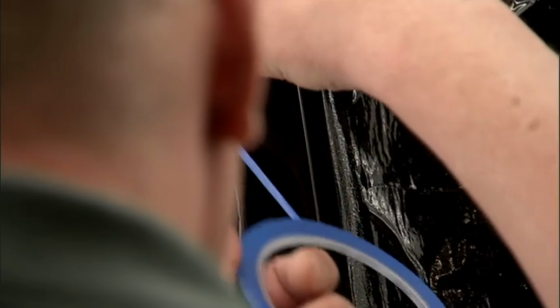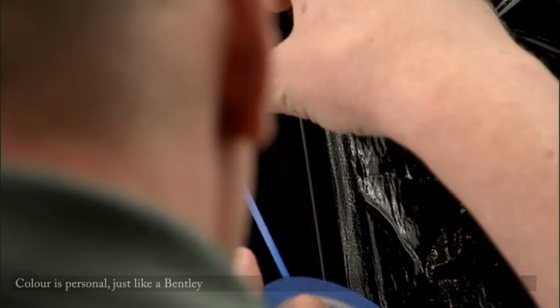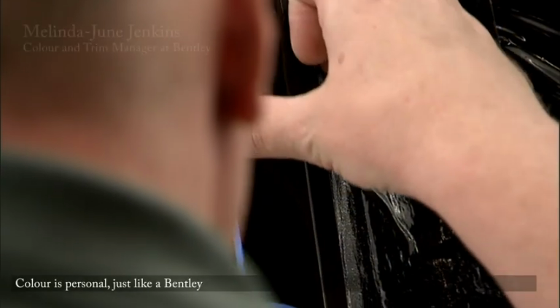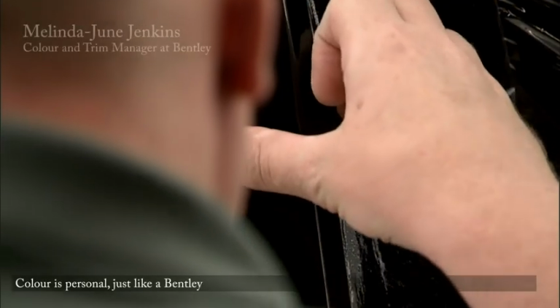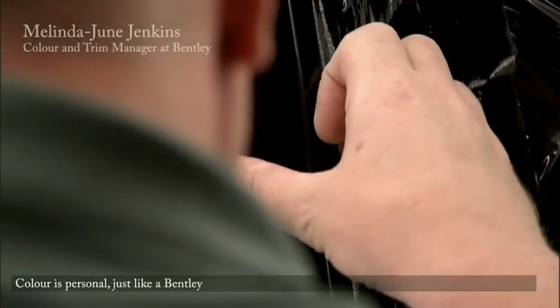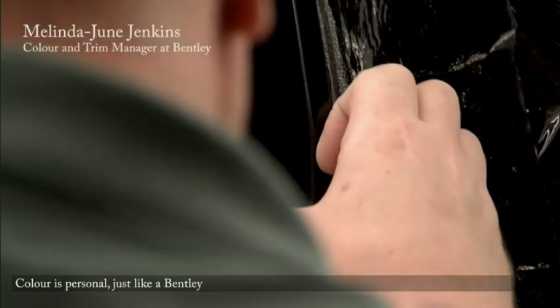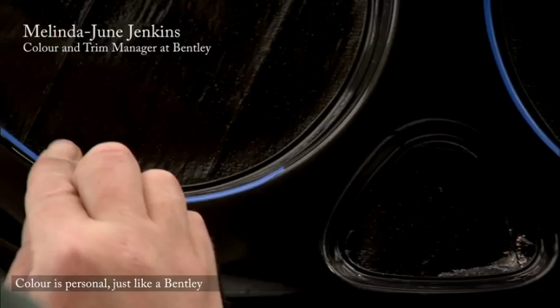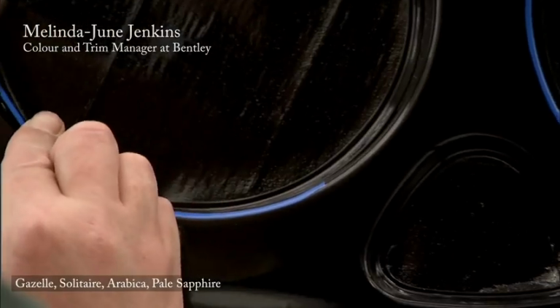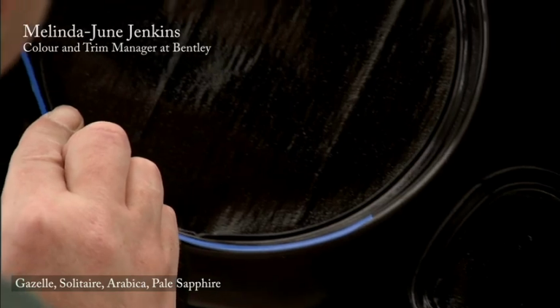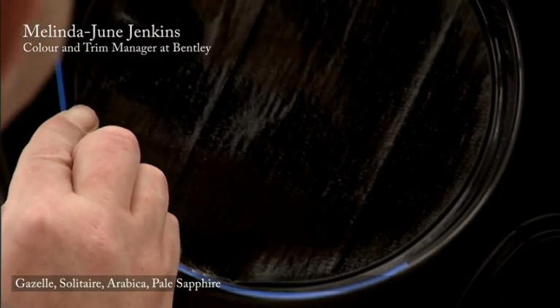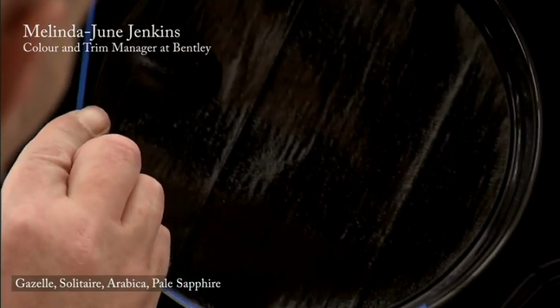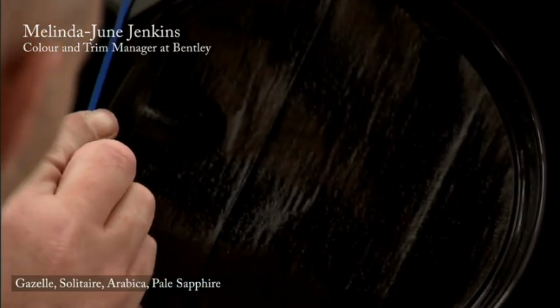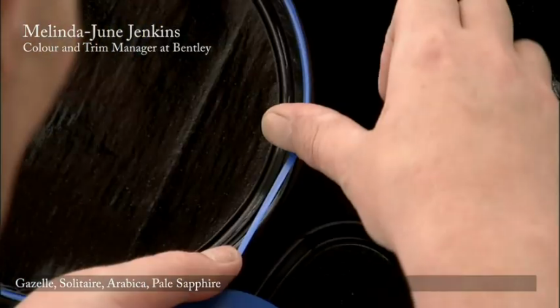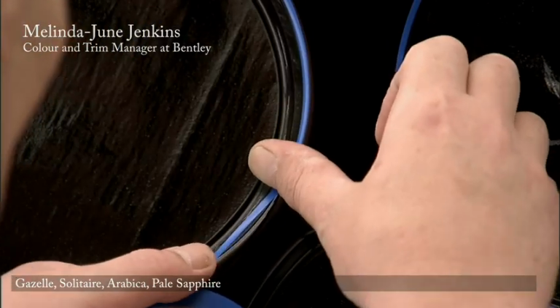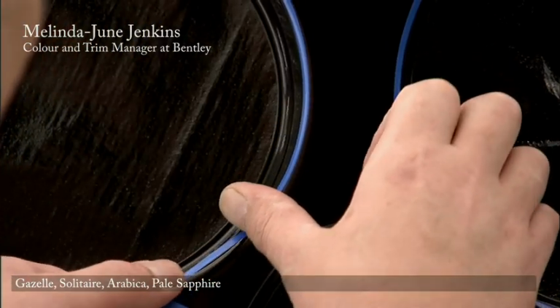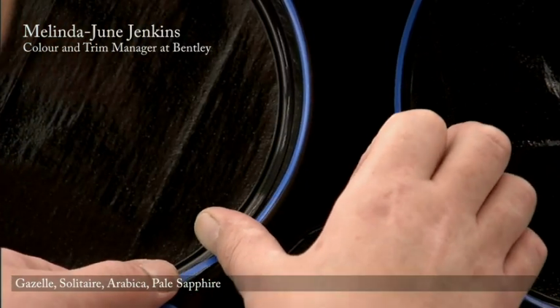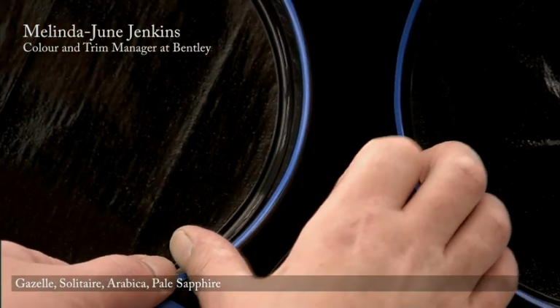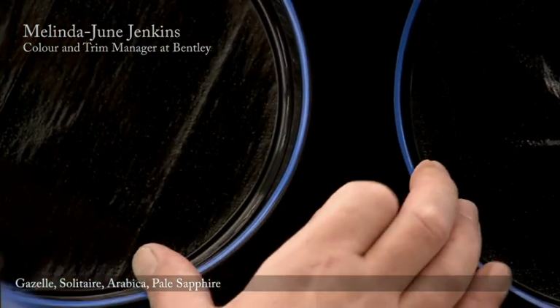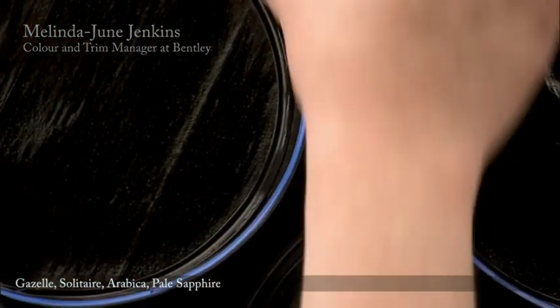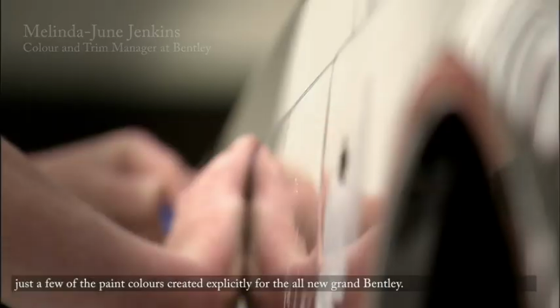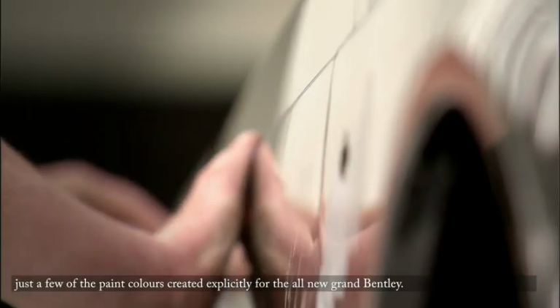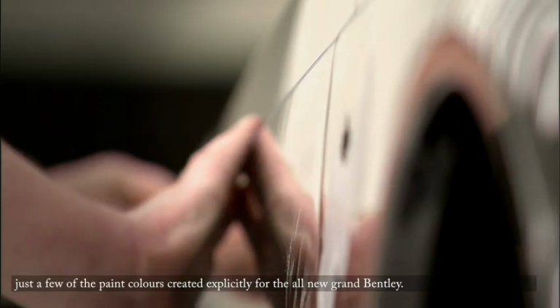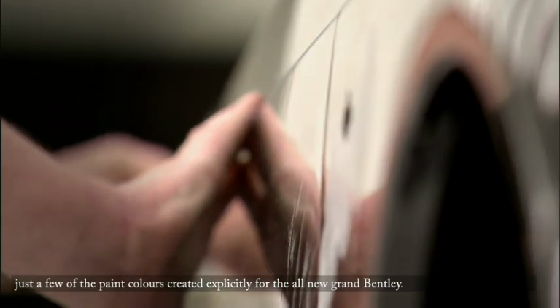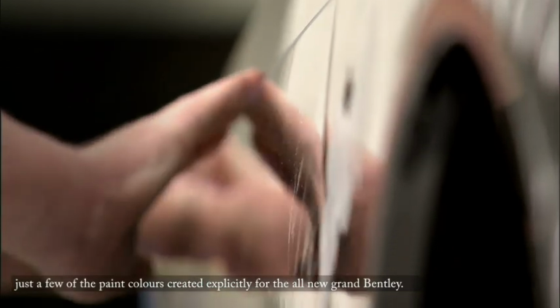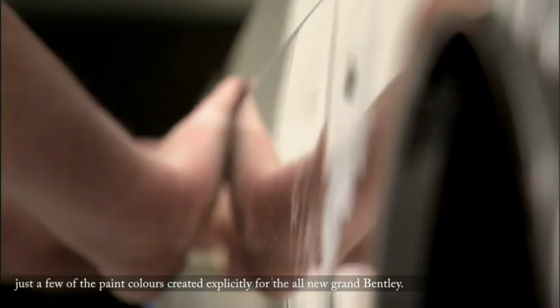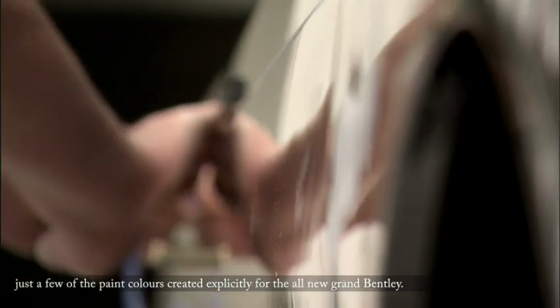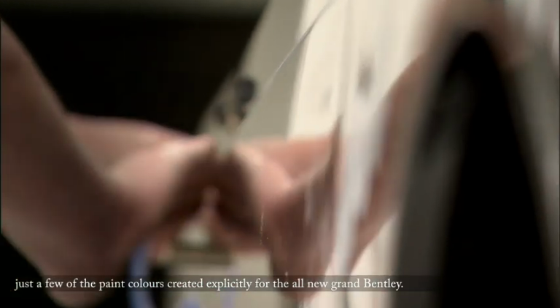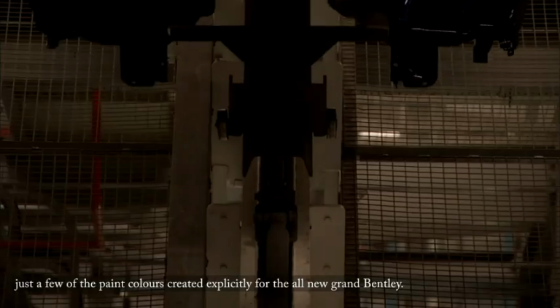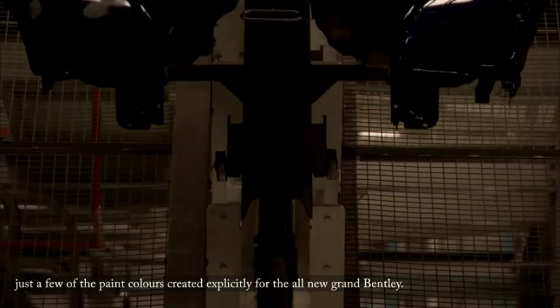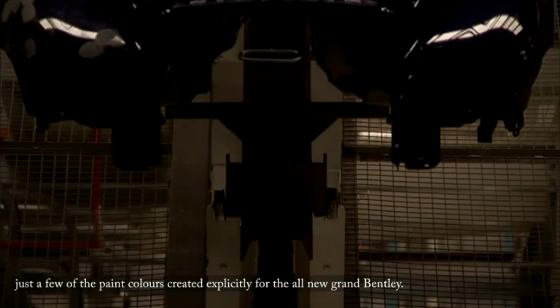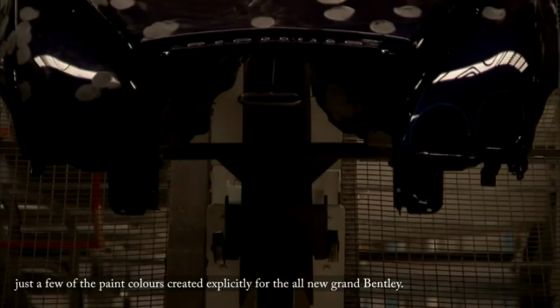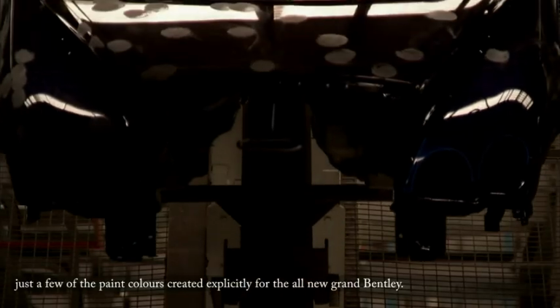Colour is personal, just like a Bentley. Gazelle, Solitaire, Arabica, Pale Sapphire — just a few of the paint colours created explicitly for the all-new Grand Bentley.